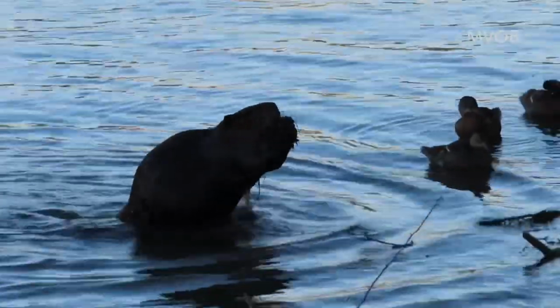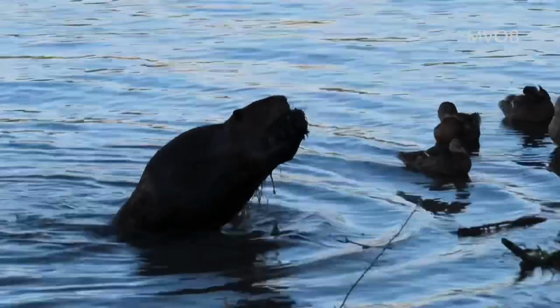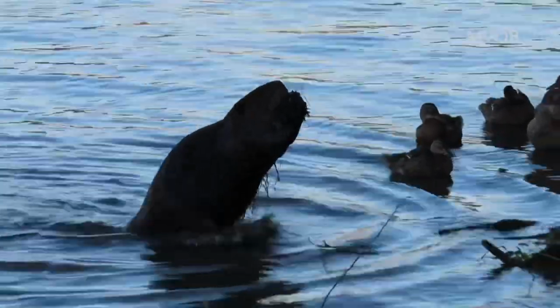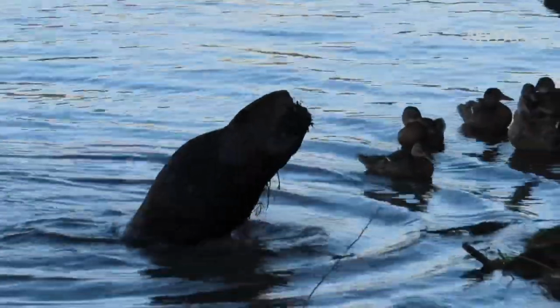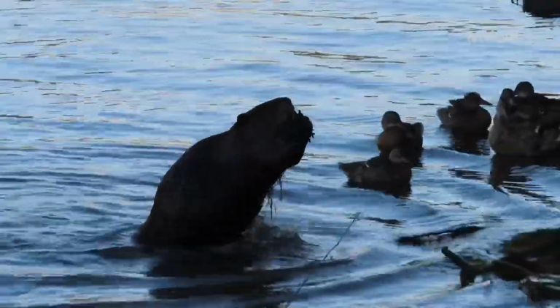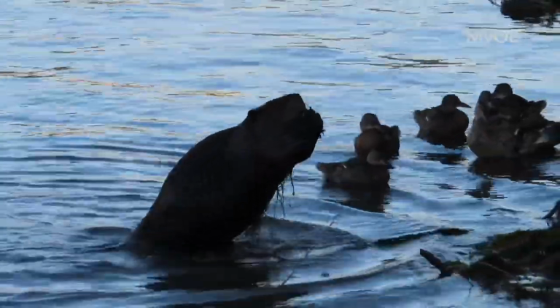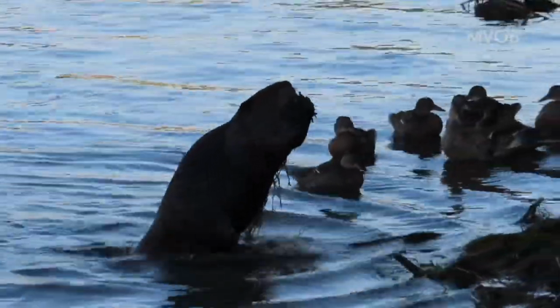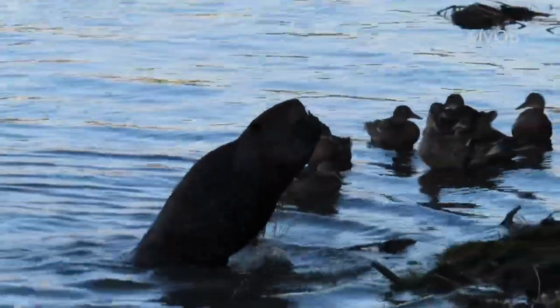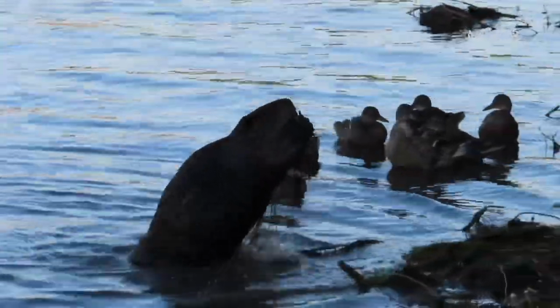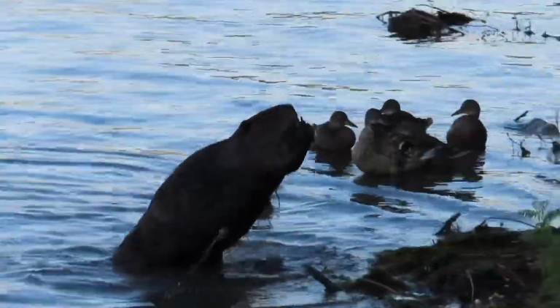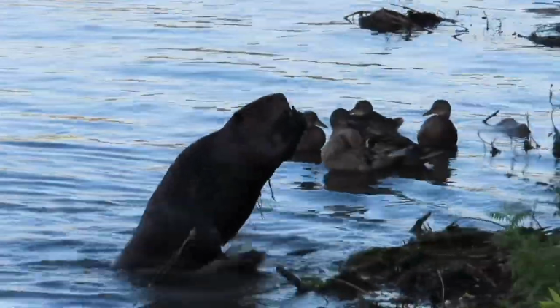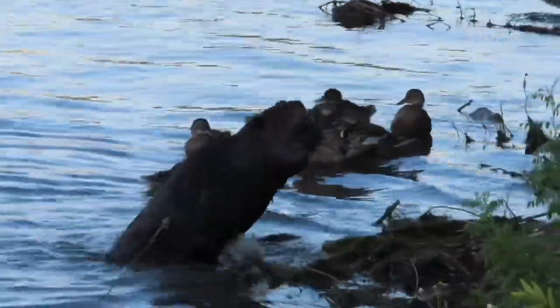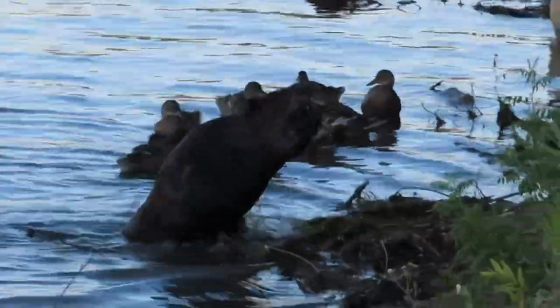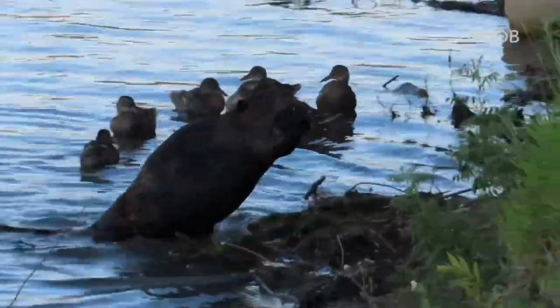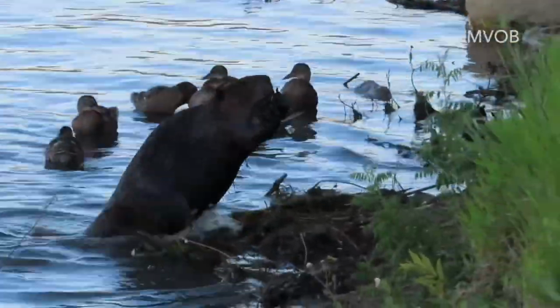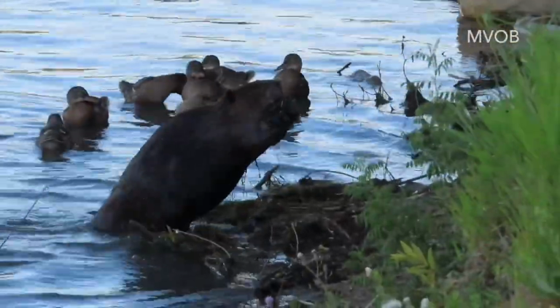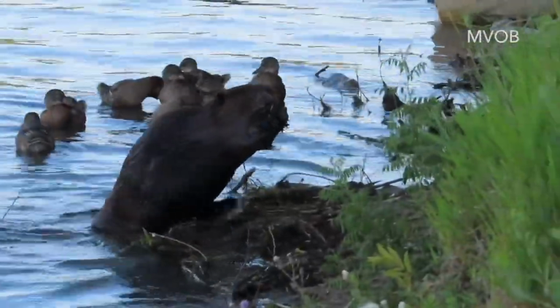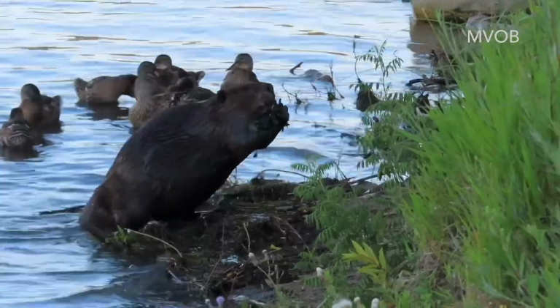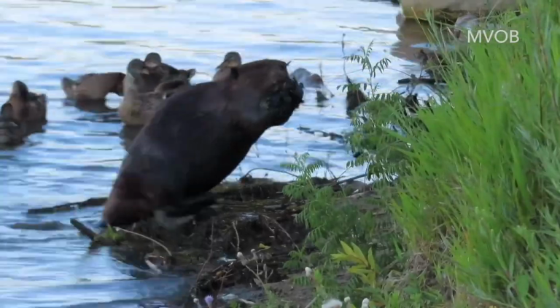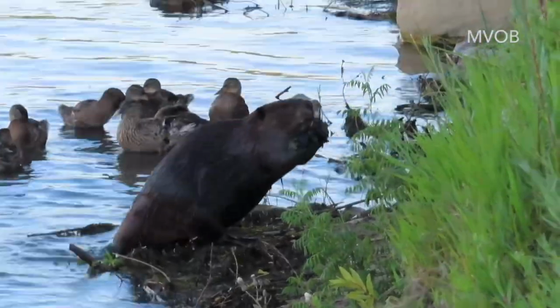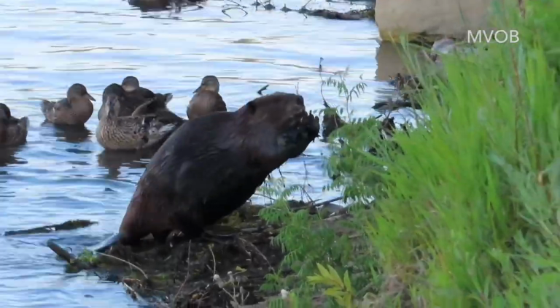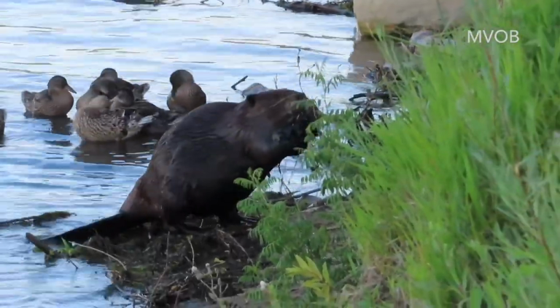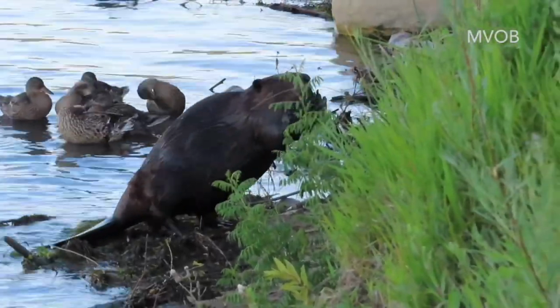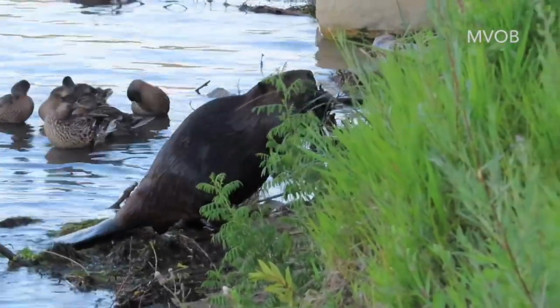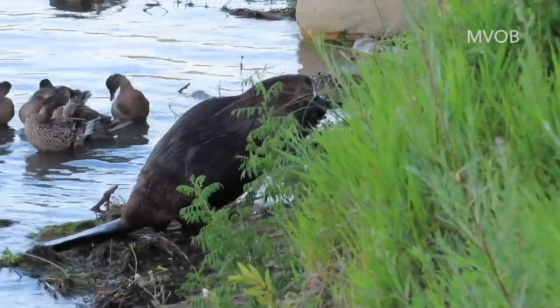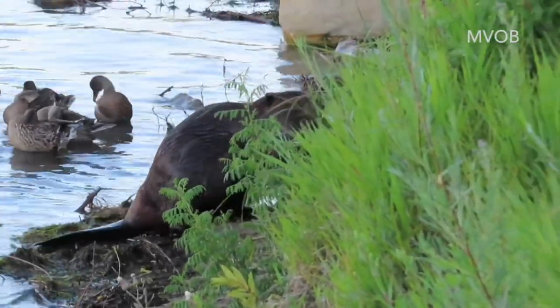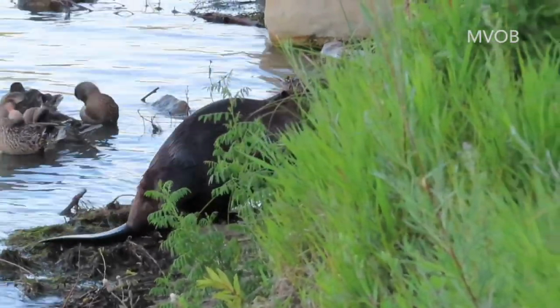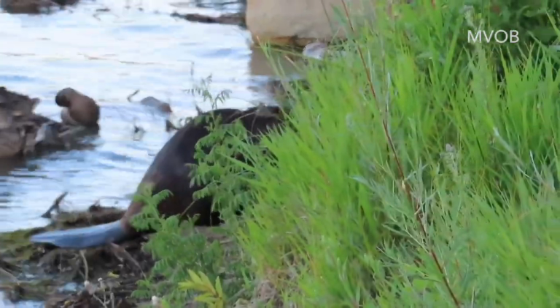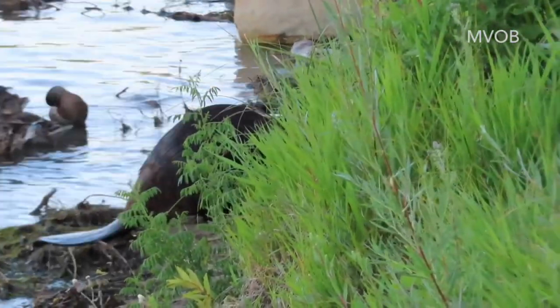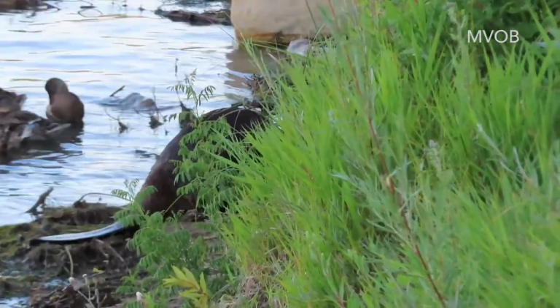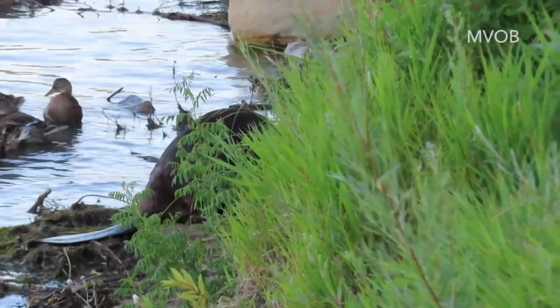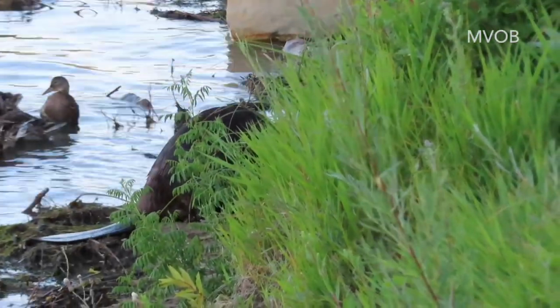Here we have a beaver strutting by a group of about seven ducklings and a mother duck, seemingly completely oblivious to the ducks behind them and vice versa.